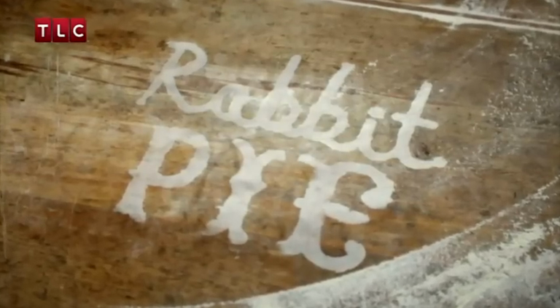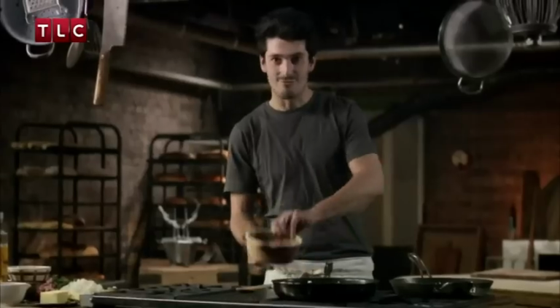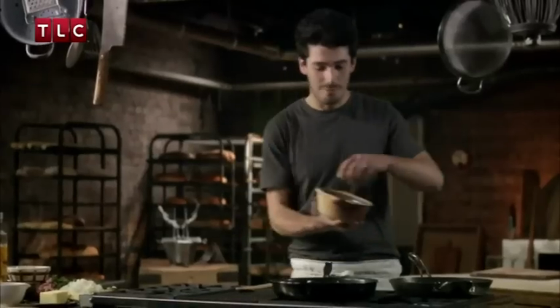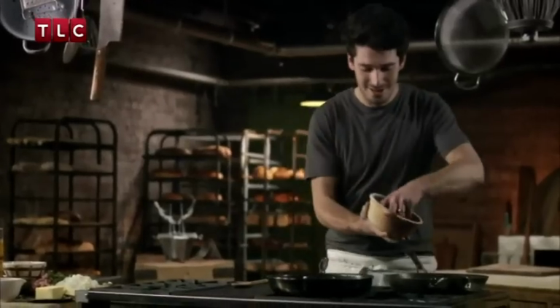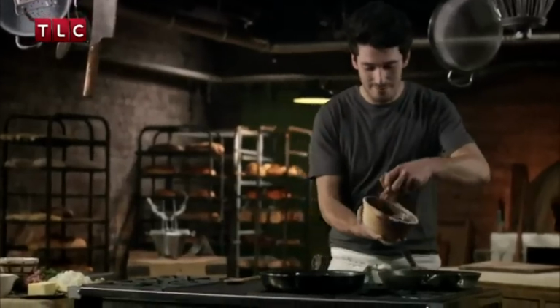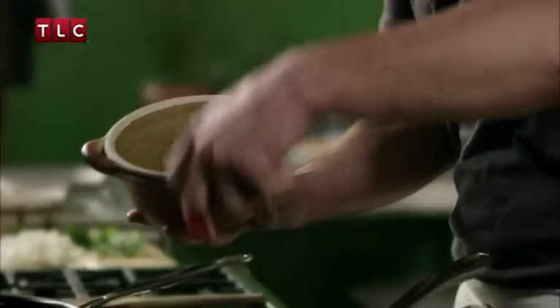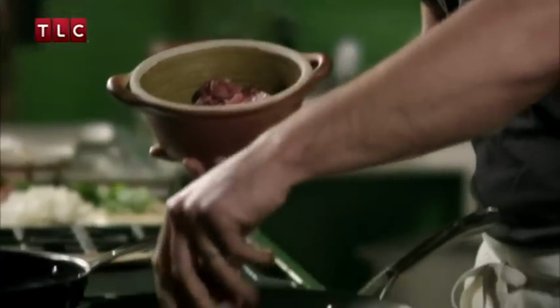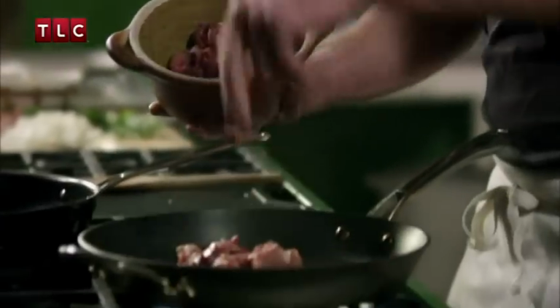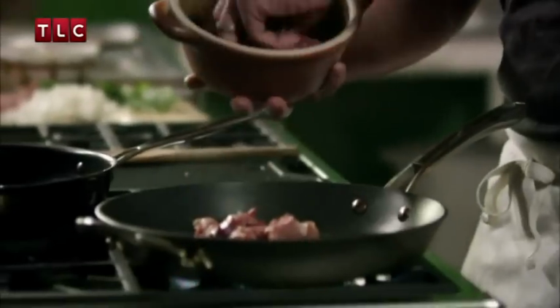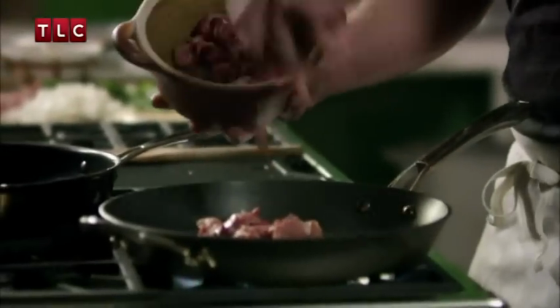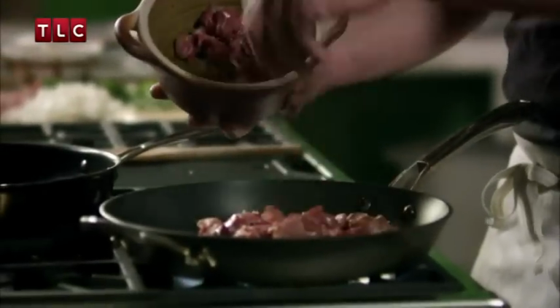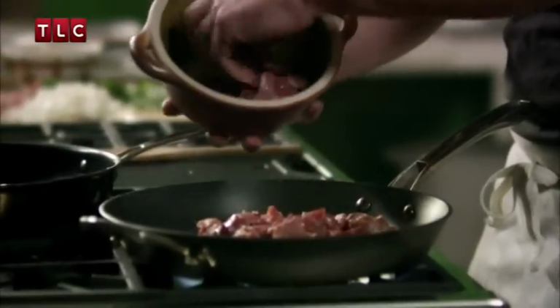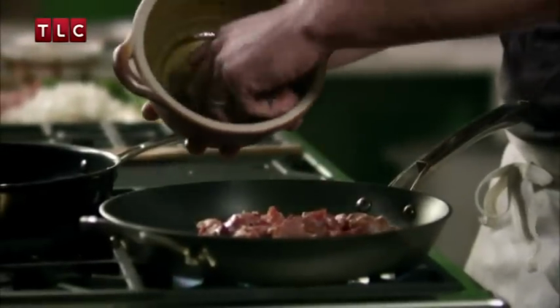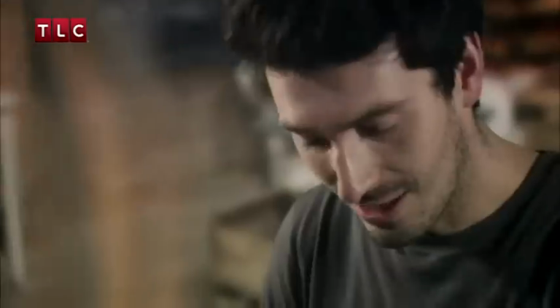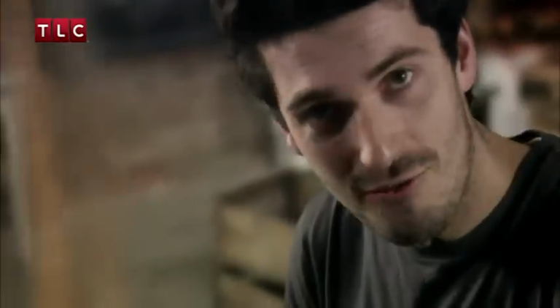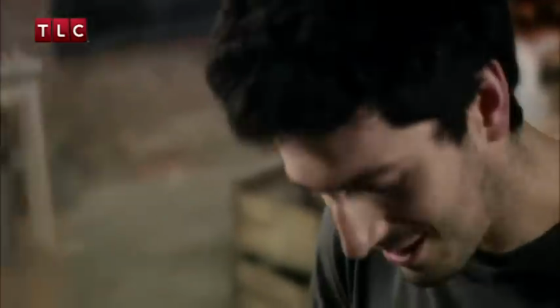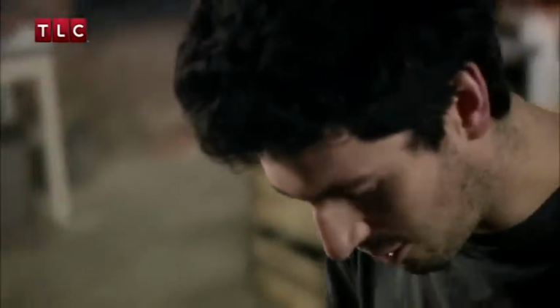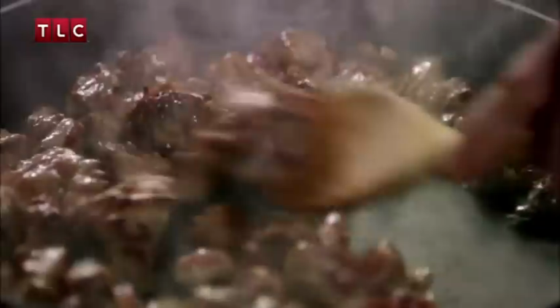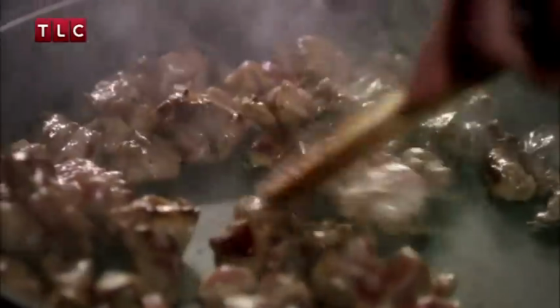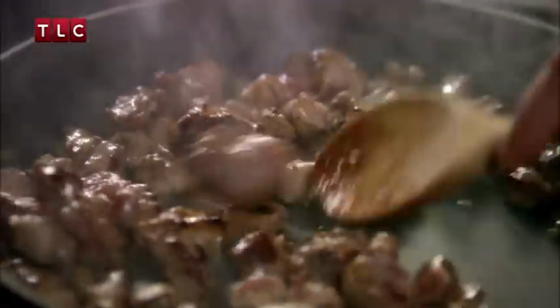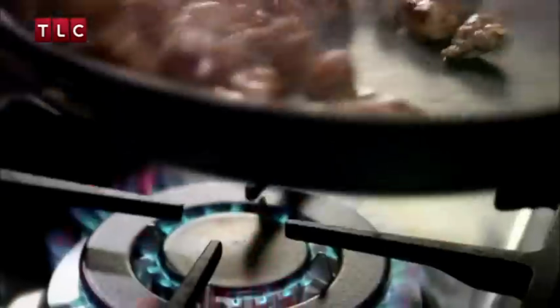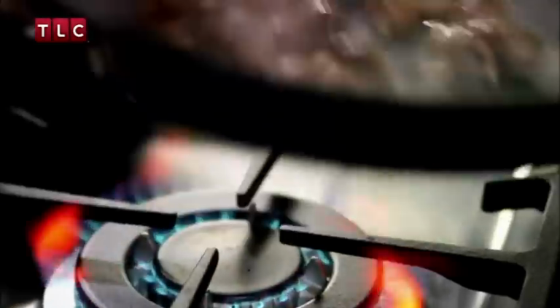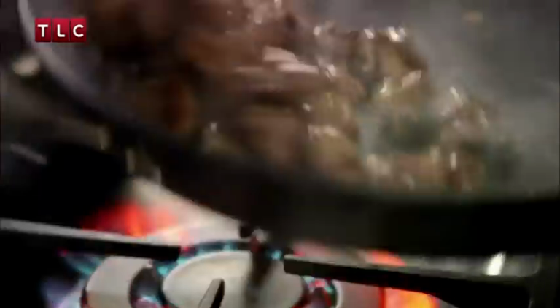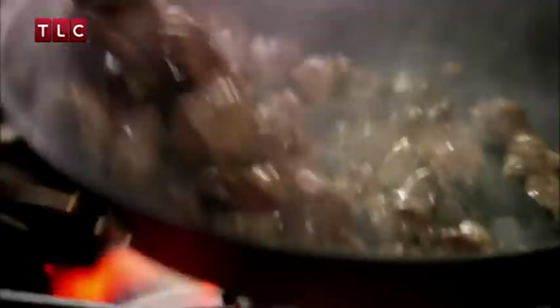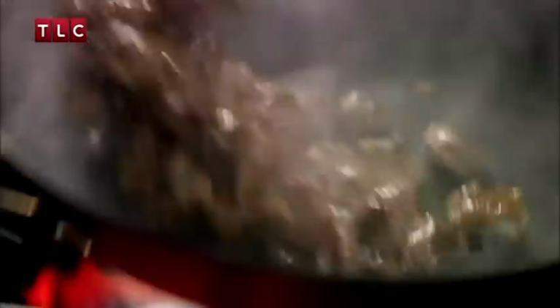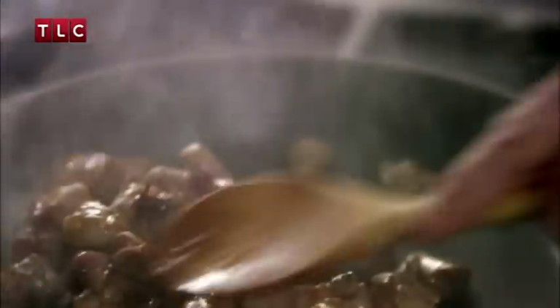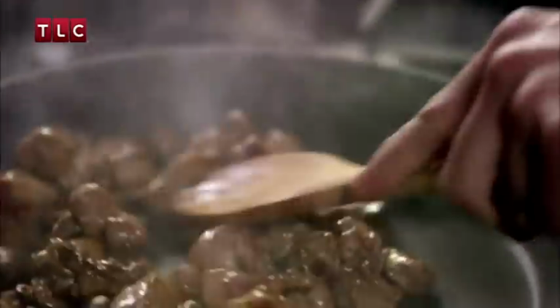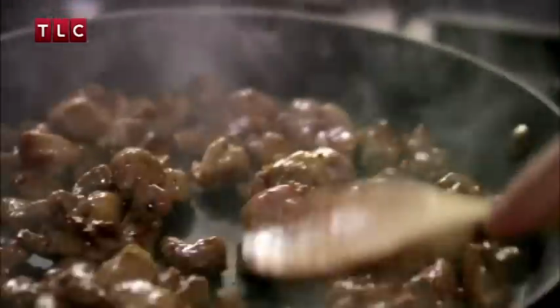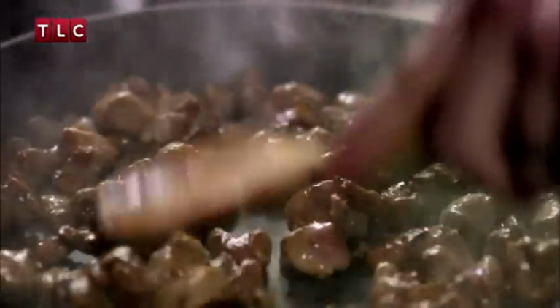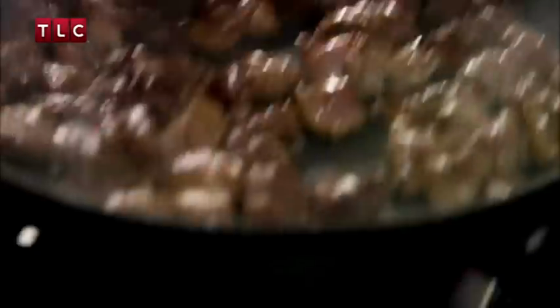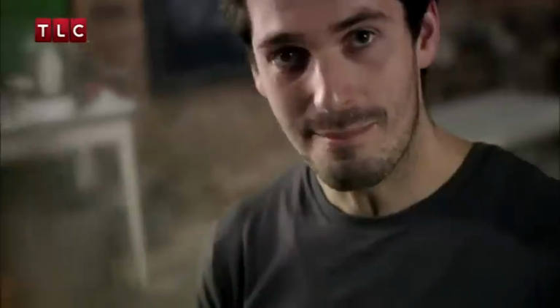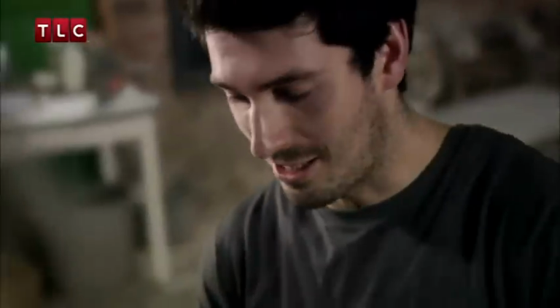In a really hot pan, put 500 grams of diced rabbit and just fry that so it's golden all over. If you're a bit of a bunny hugger, you could use chicken instead. Just set that pan aside.